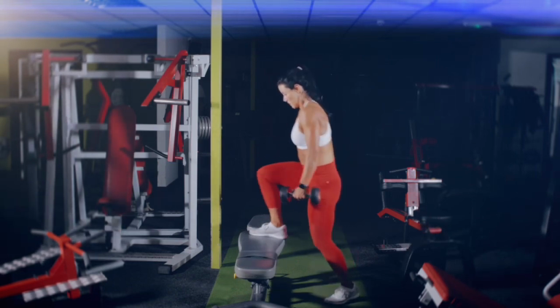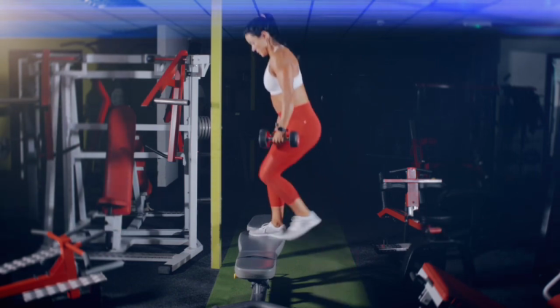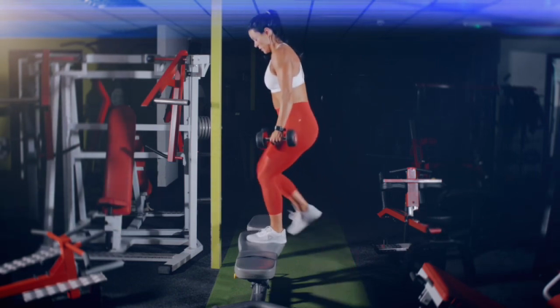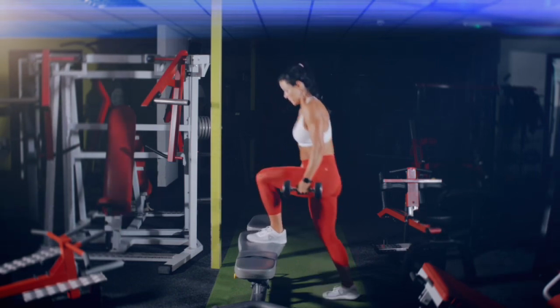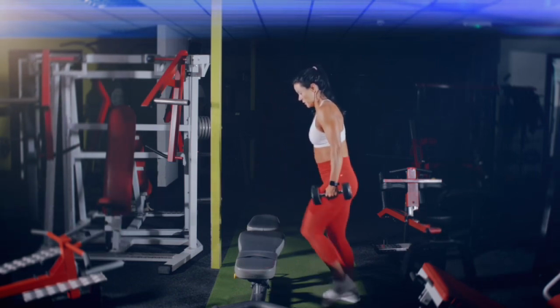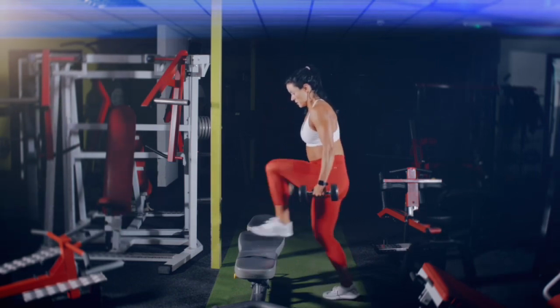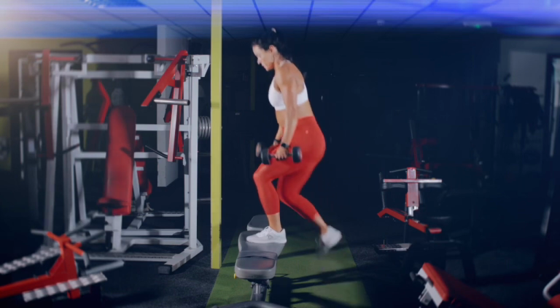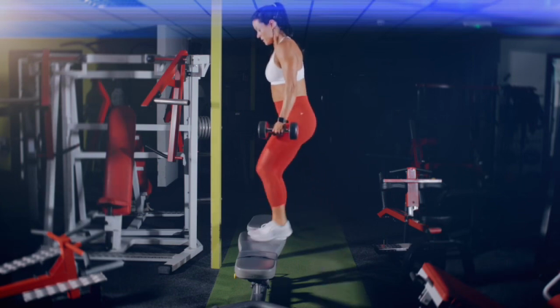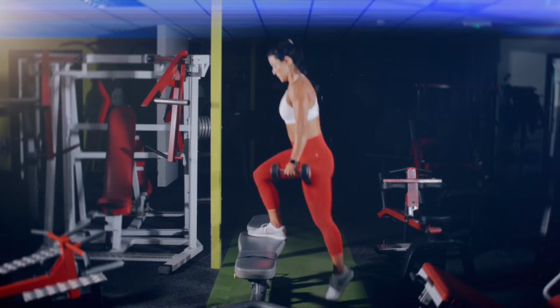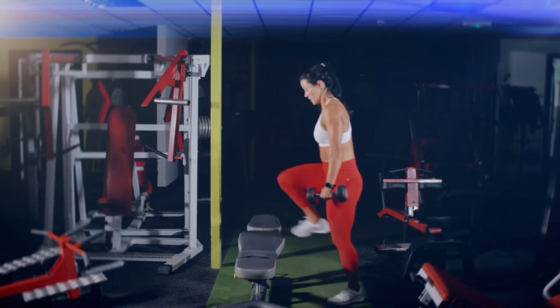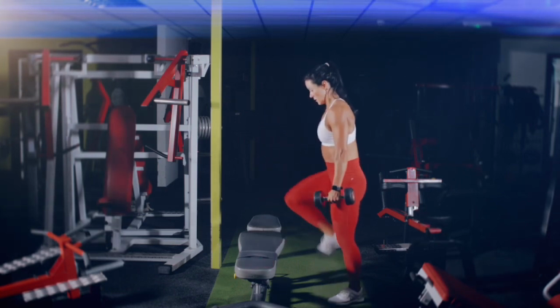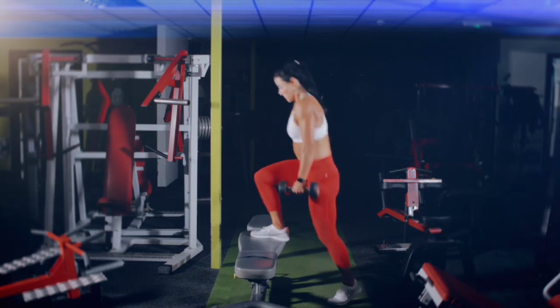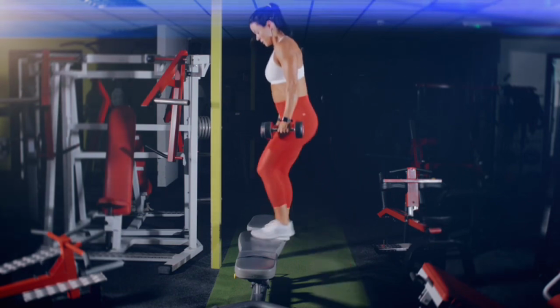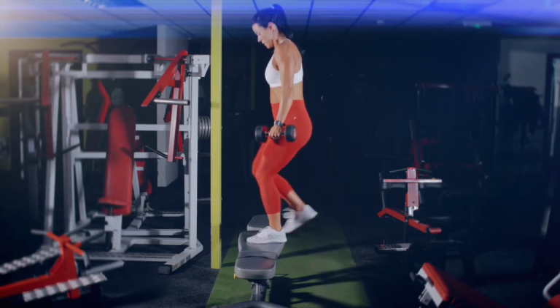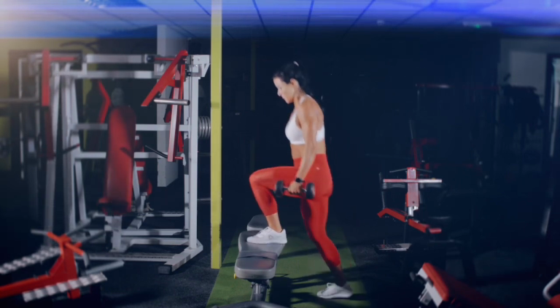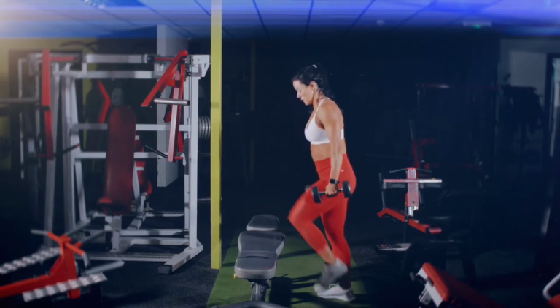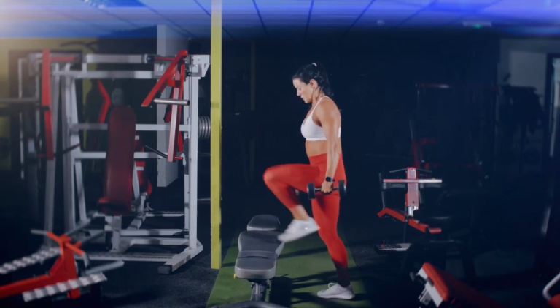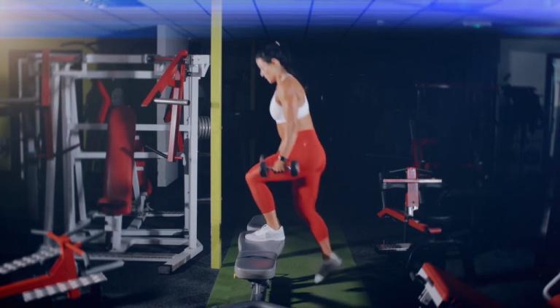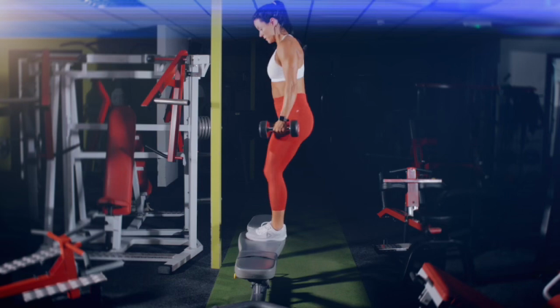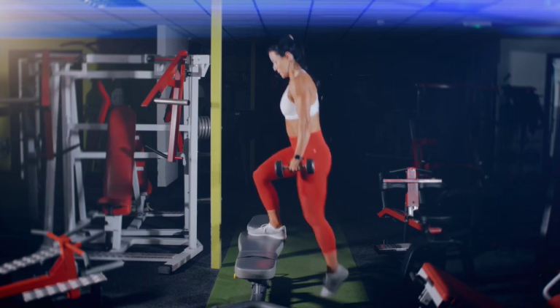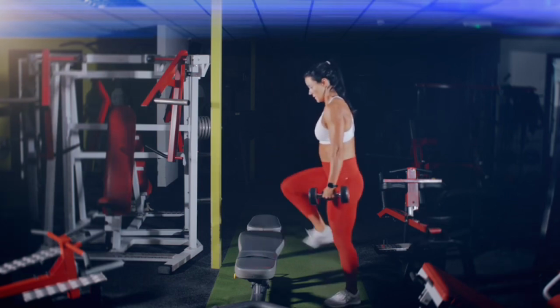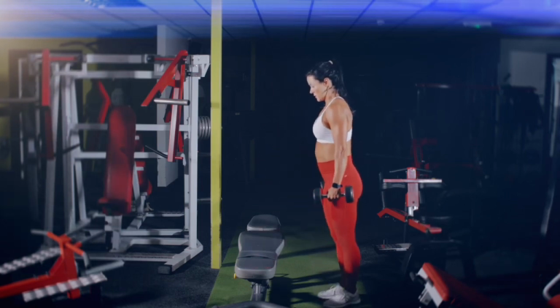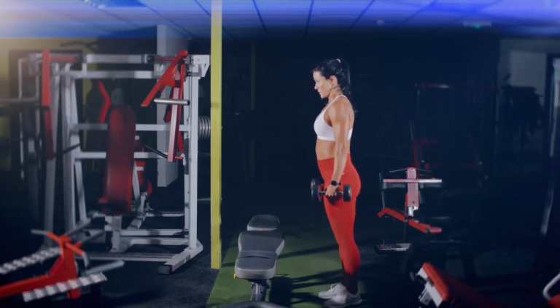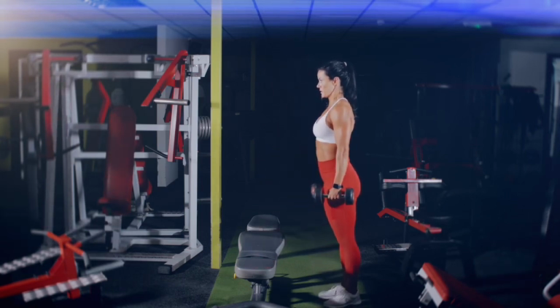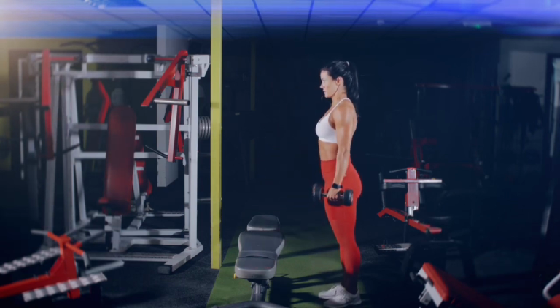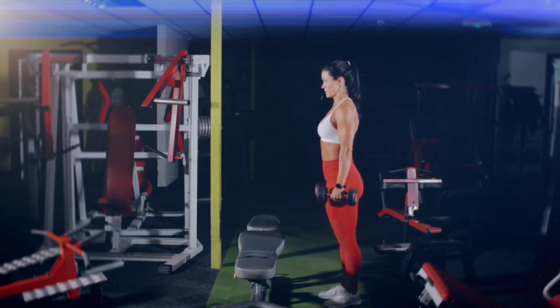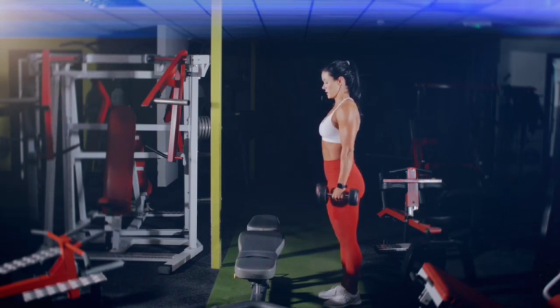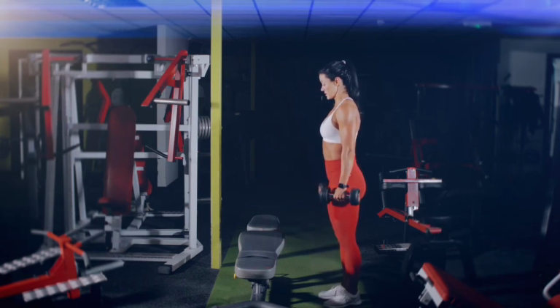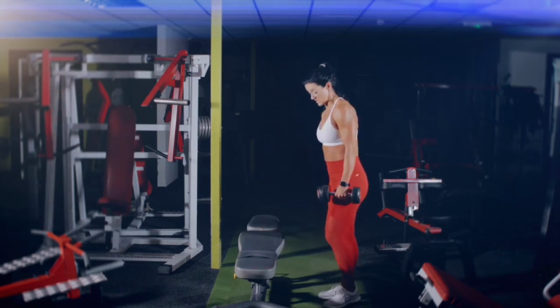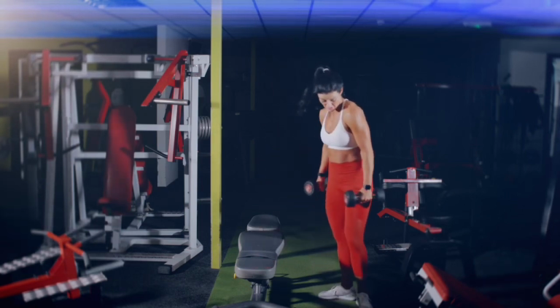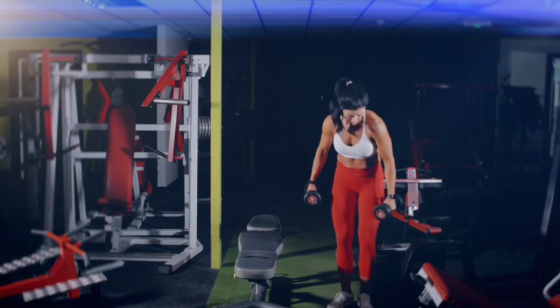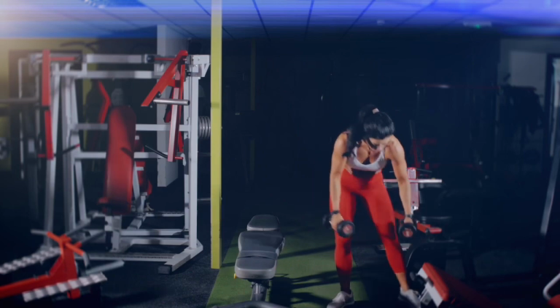Keep your concentration the entire time and try to step very lightly up on the box or step, because stepping lightly is what causes maximum effort to stay in the legs, works more muscles, and burns more fat.